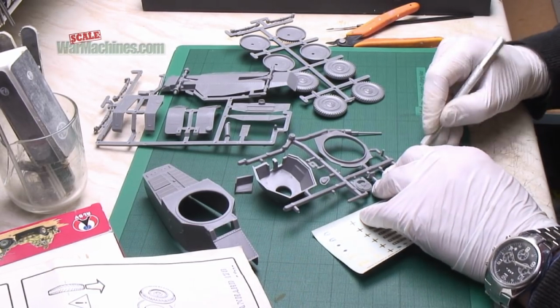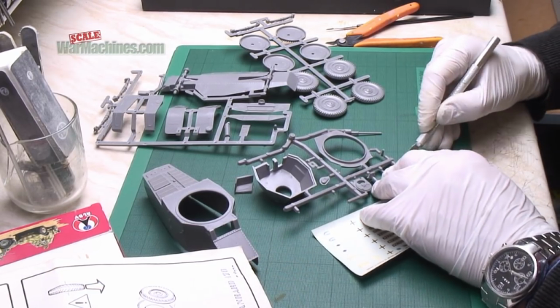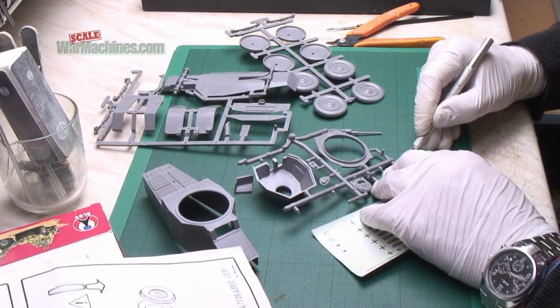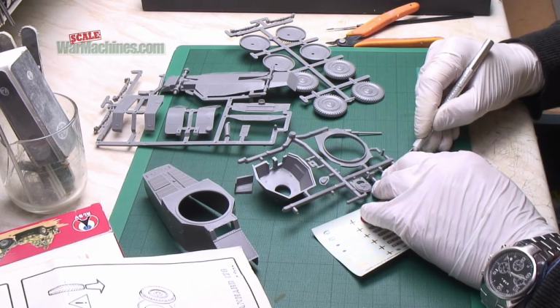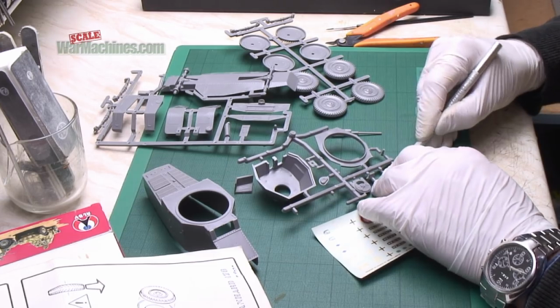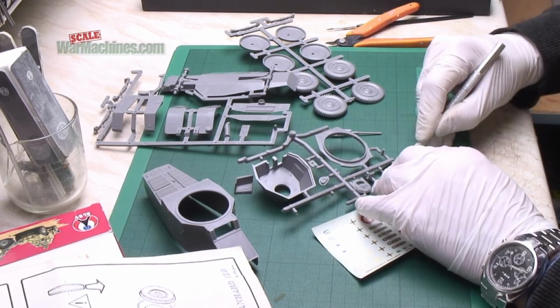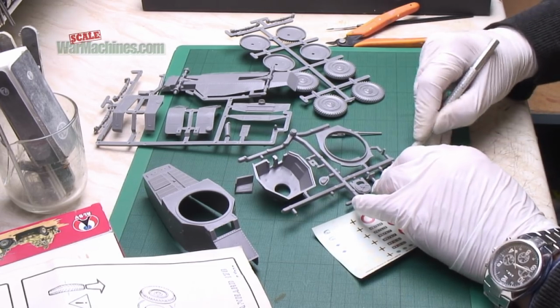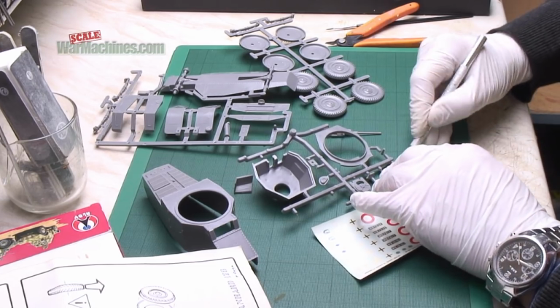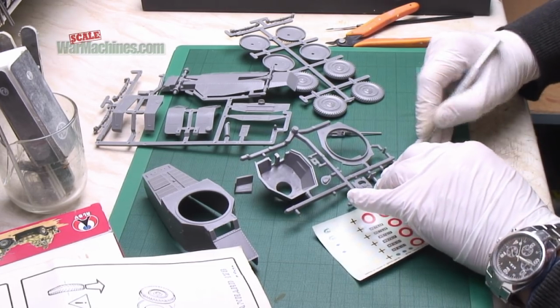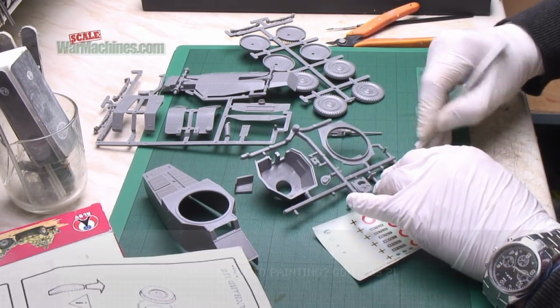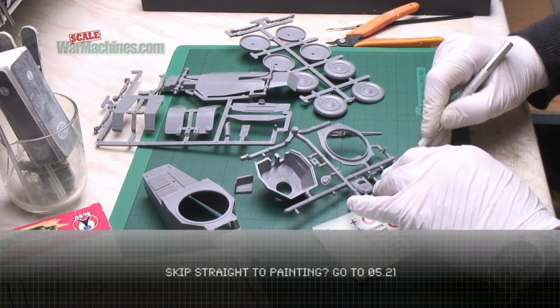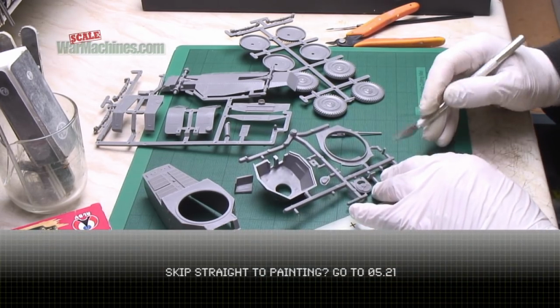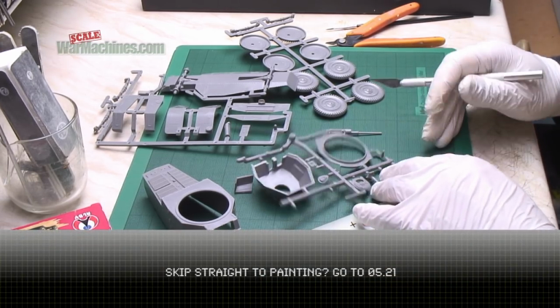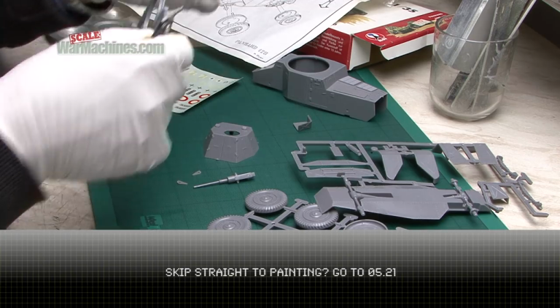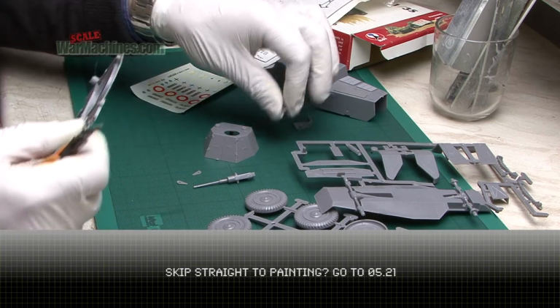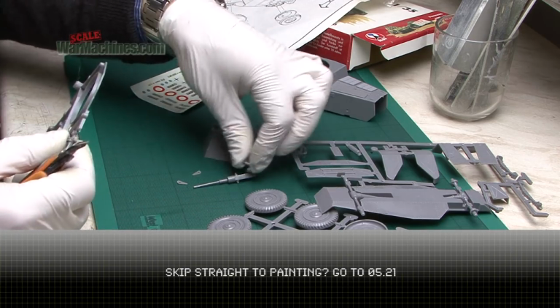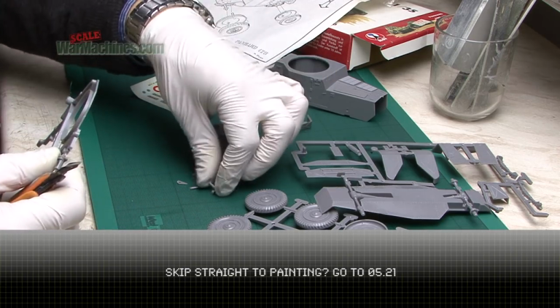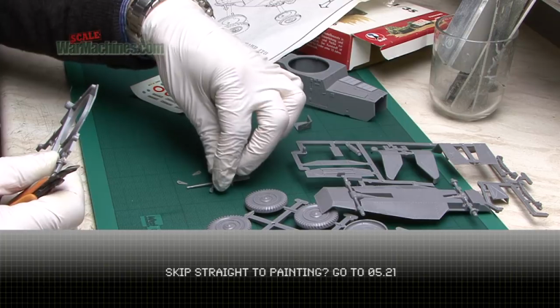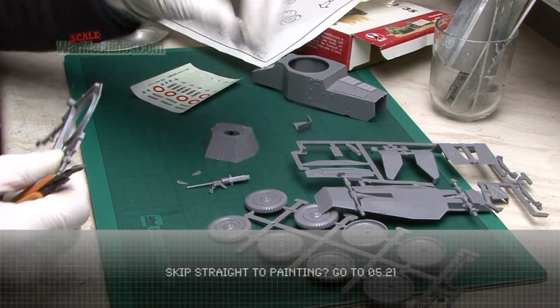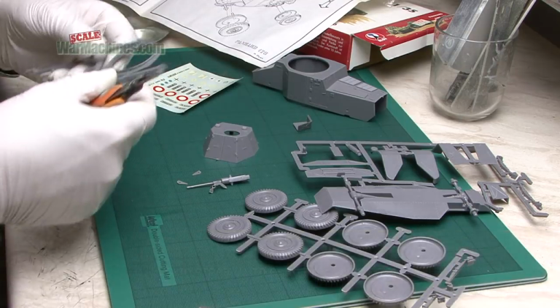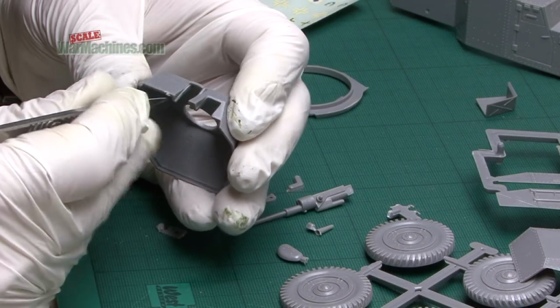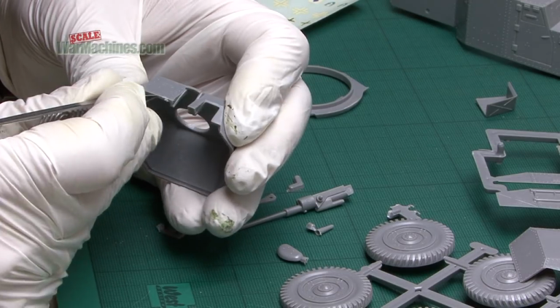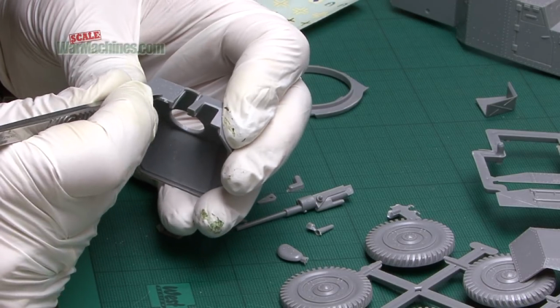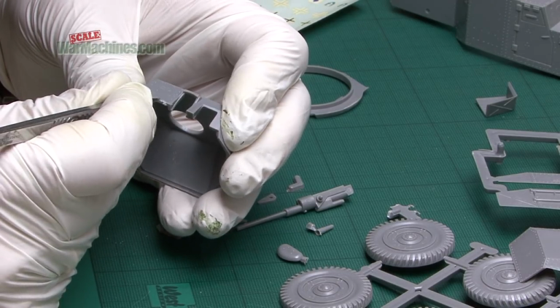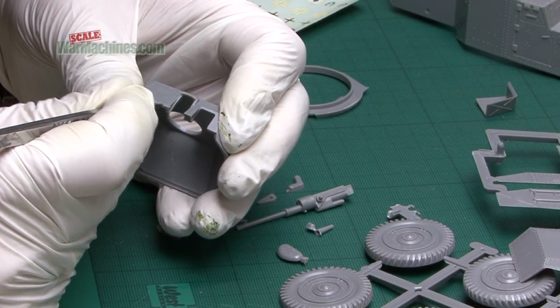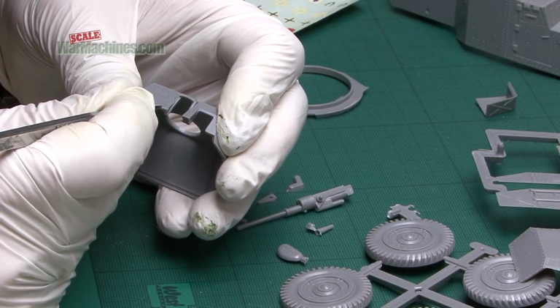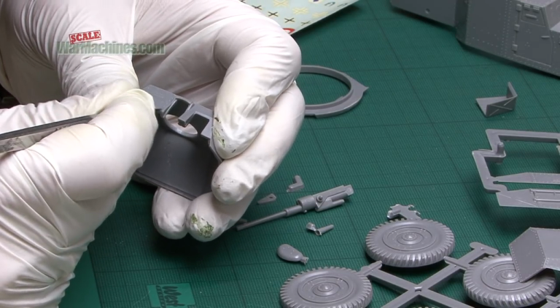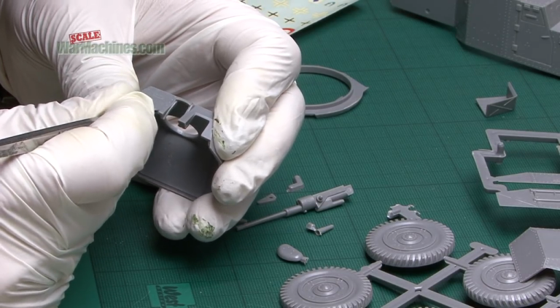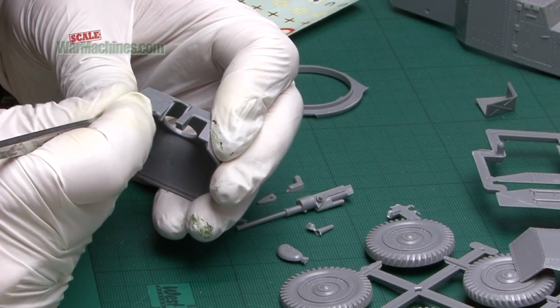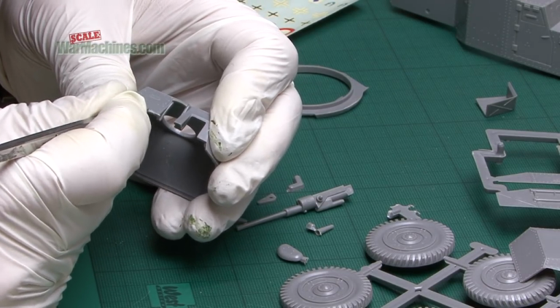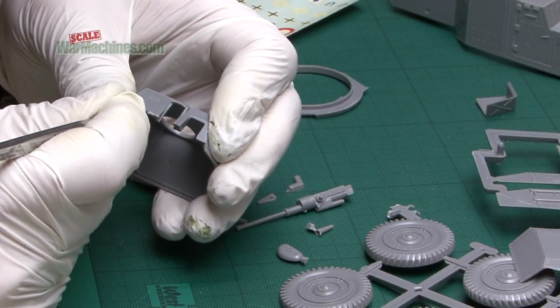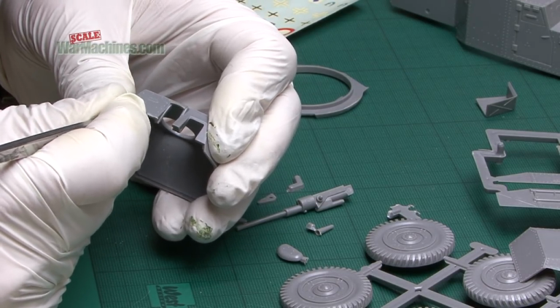And with a variety of sanding sticks on hand, all the pieces can be cut out and then tidied up. It's just a case of removing any residue from the sprue gates.